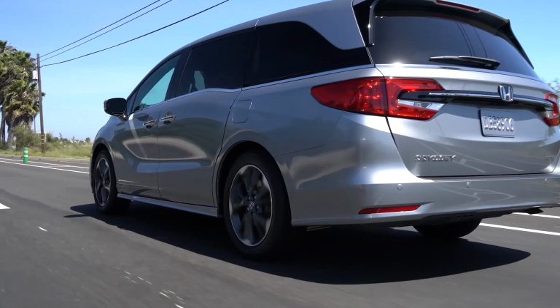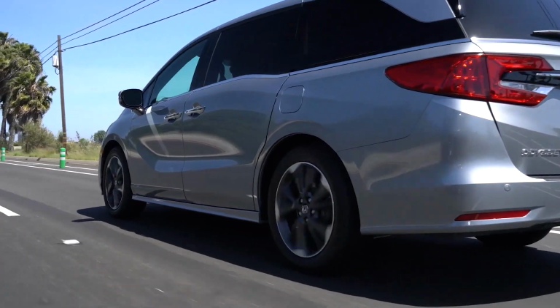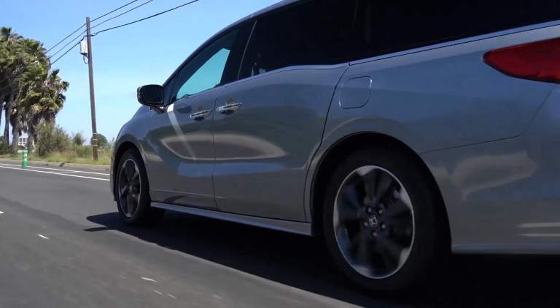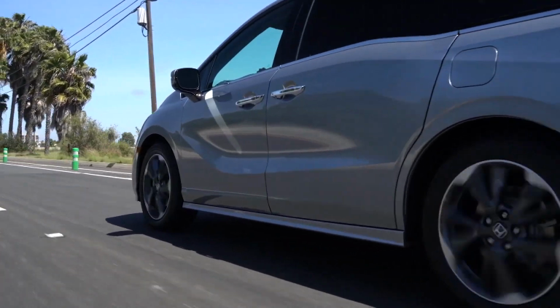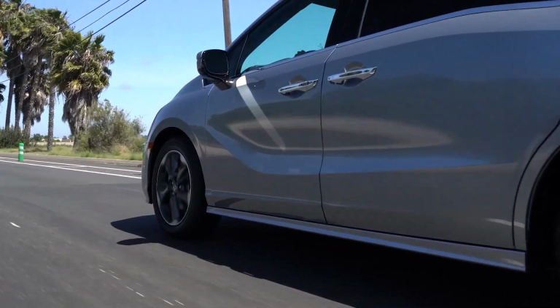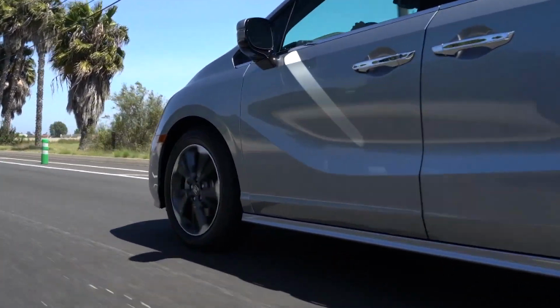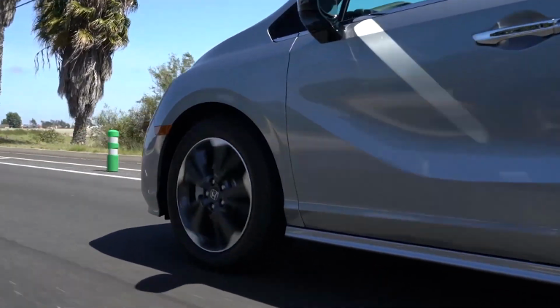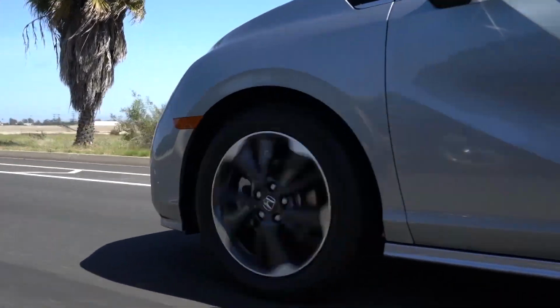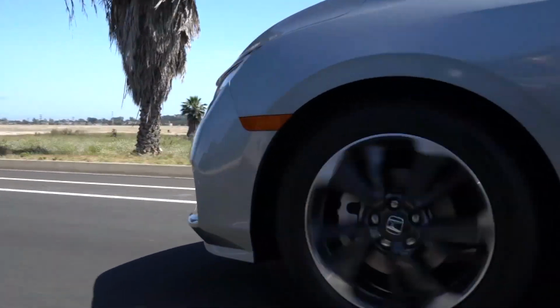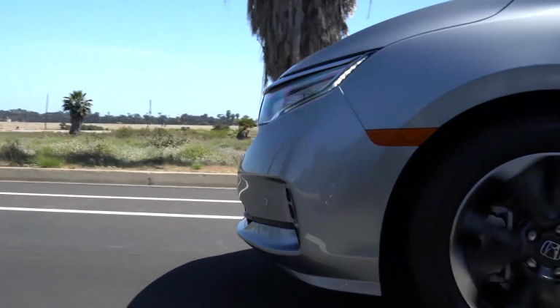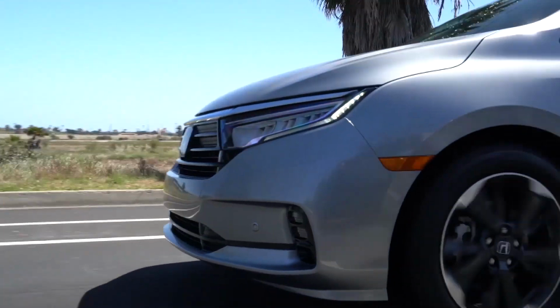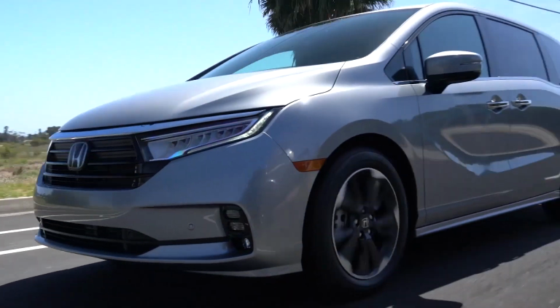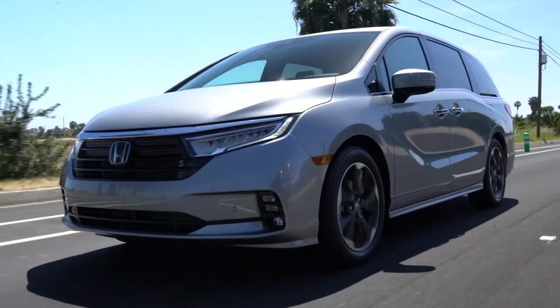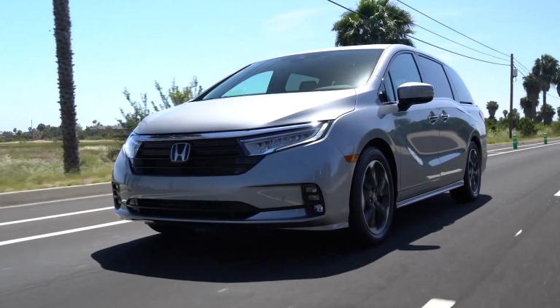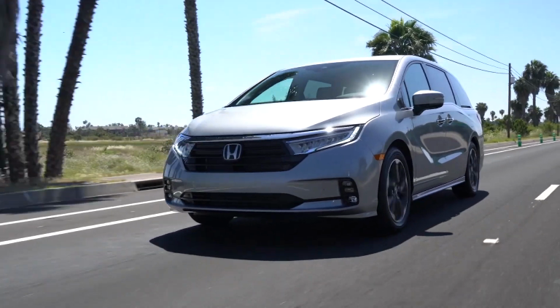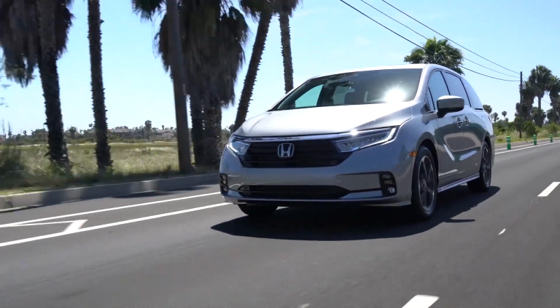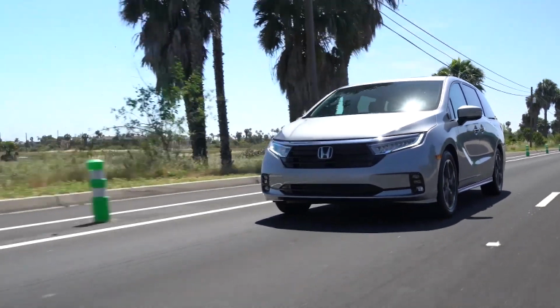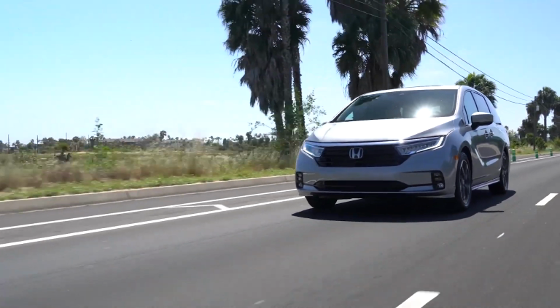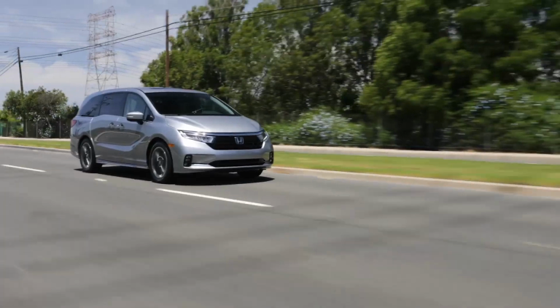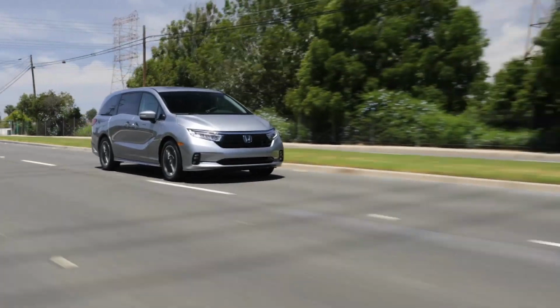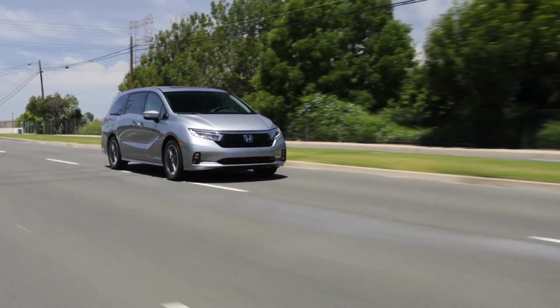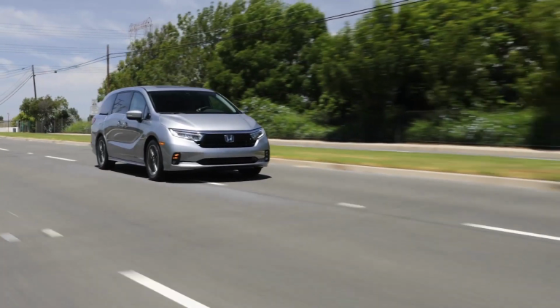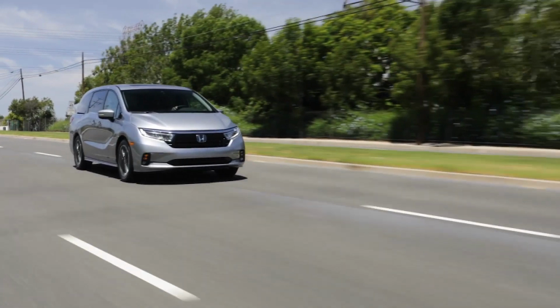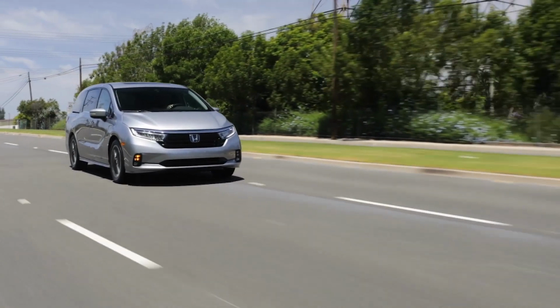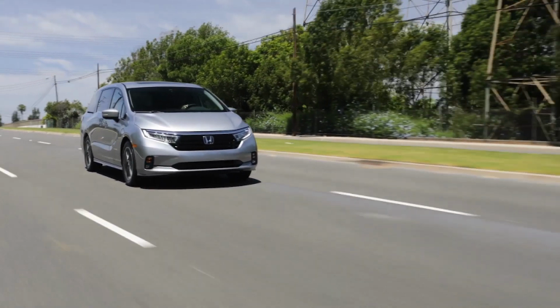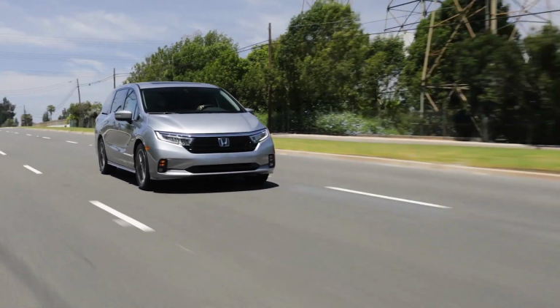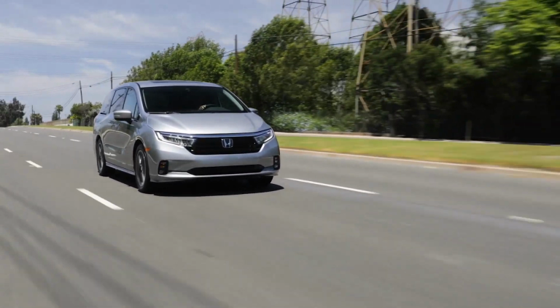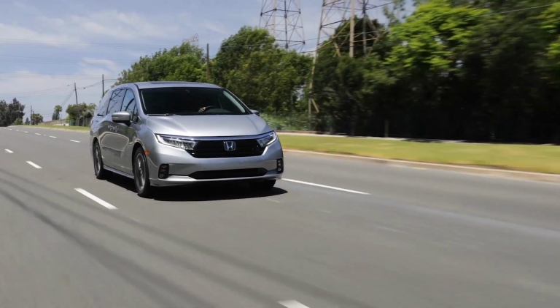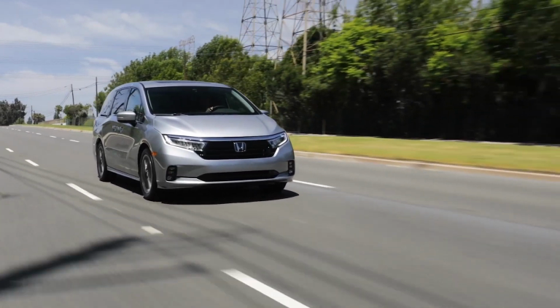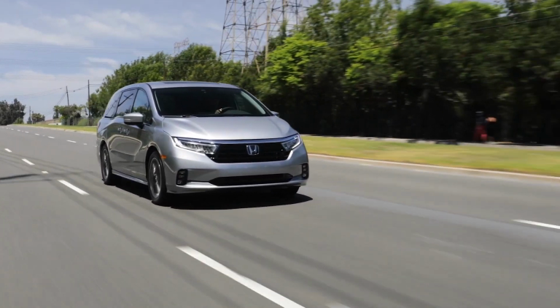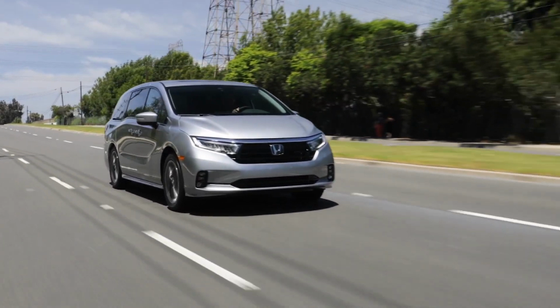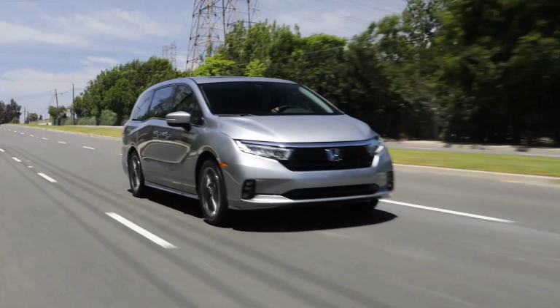To discover more about the dimensions, seating capacity, cargo space, and wheelbase of the 2024 Honda Odyssey in San Antonio, visit us in person or online at Fernandes Honda today.